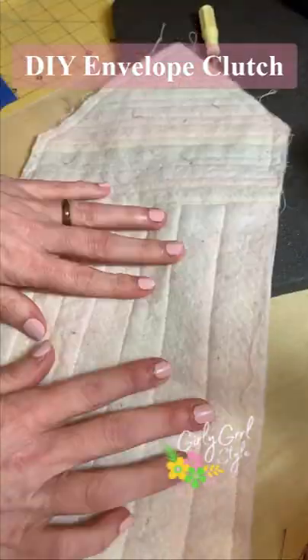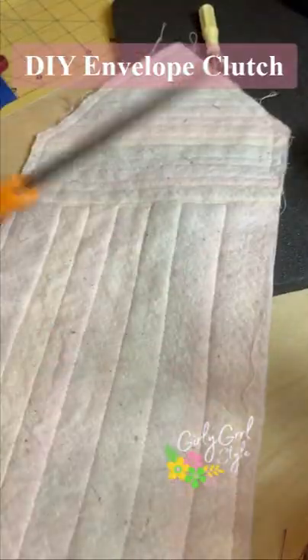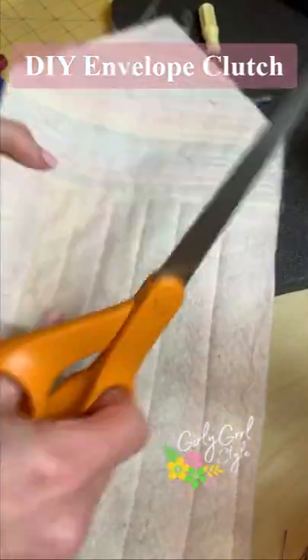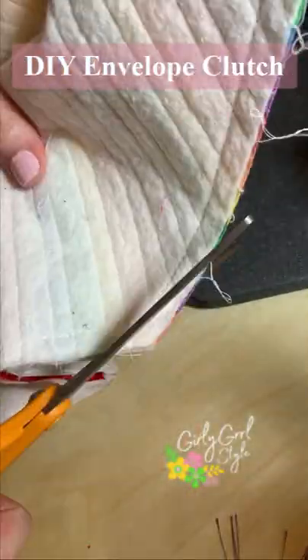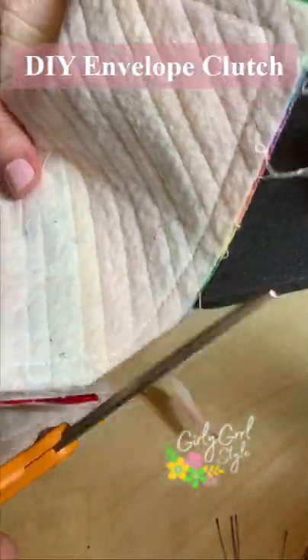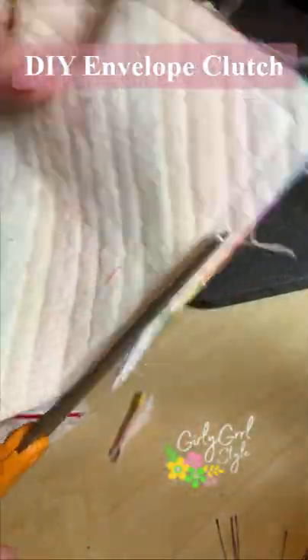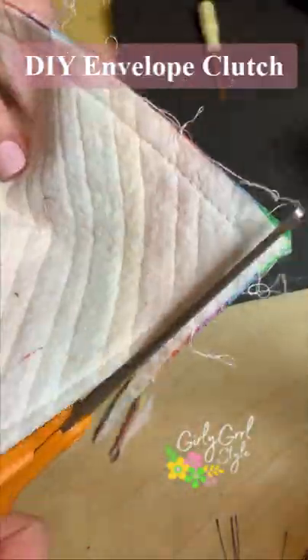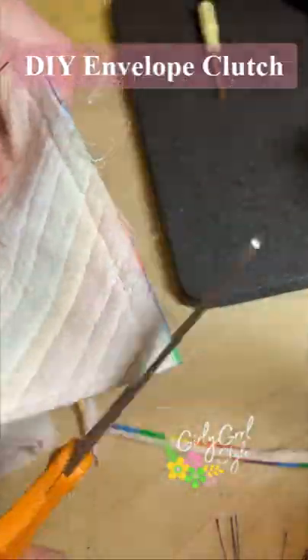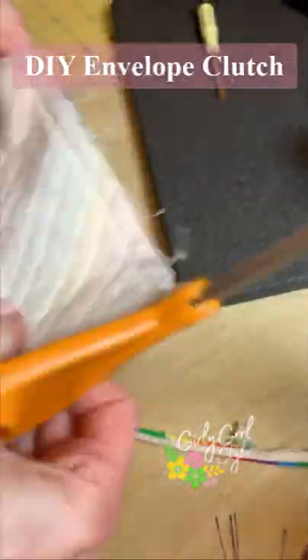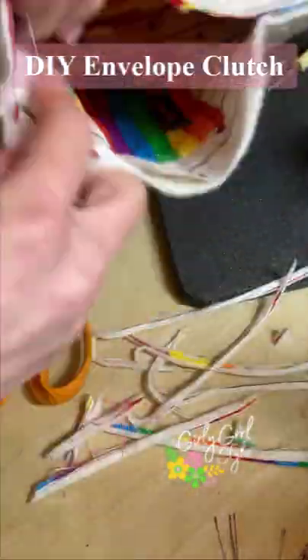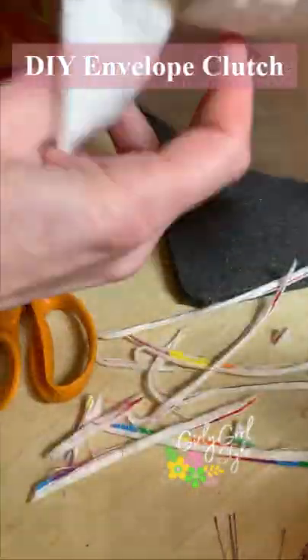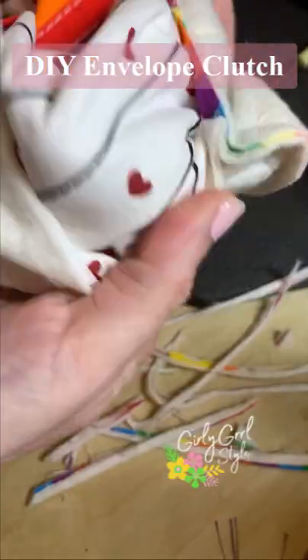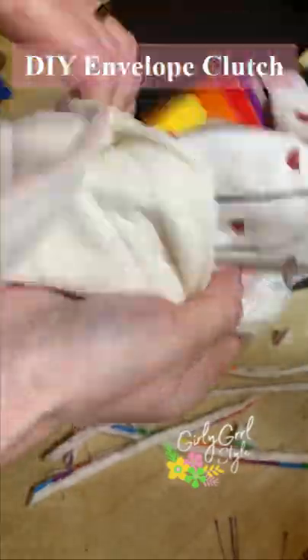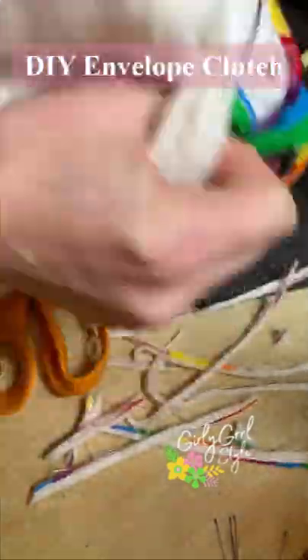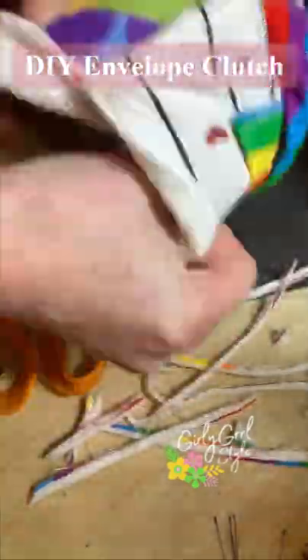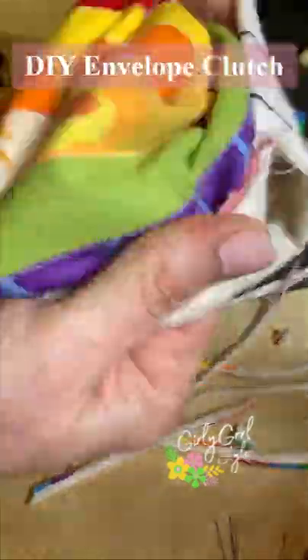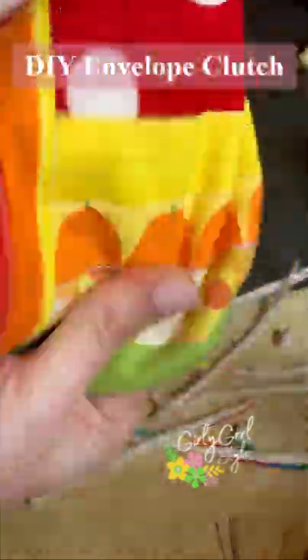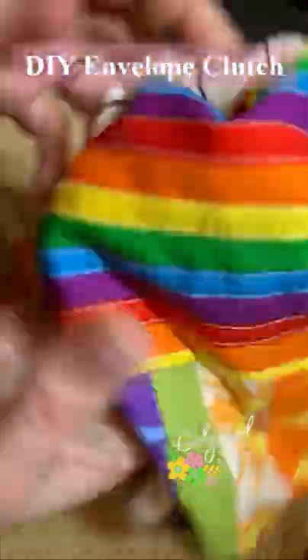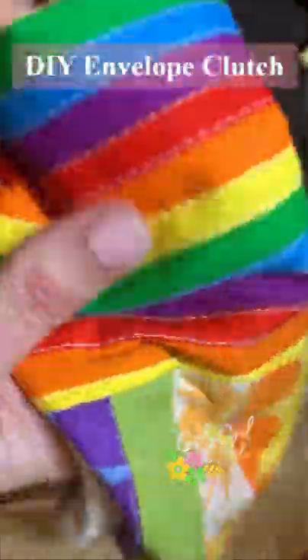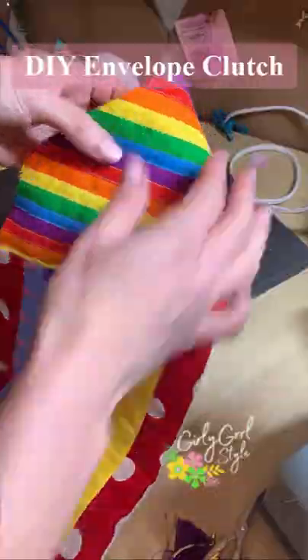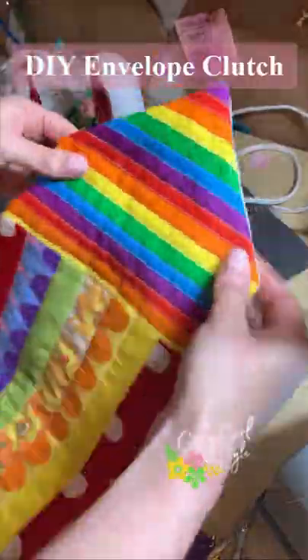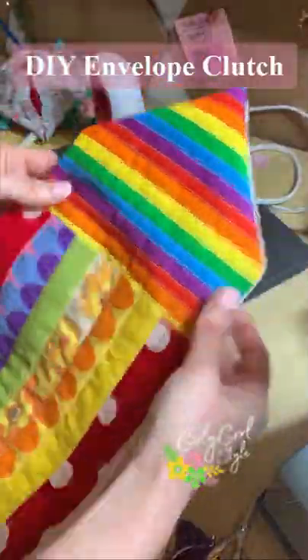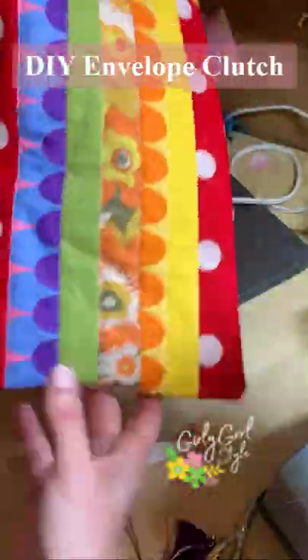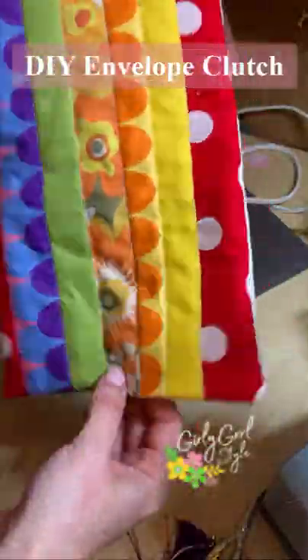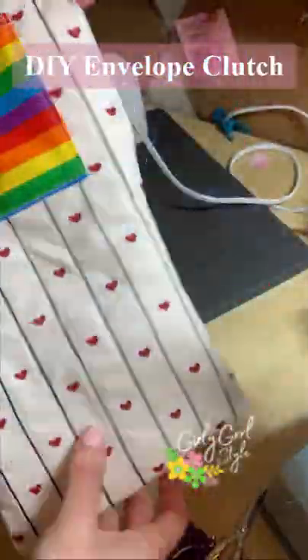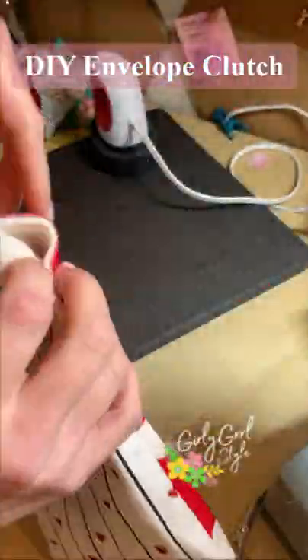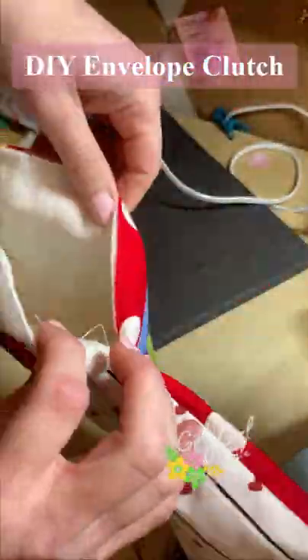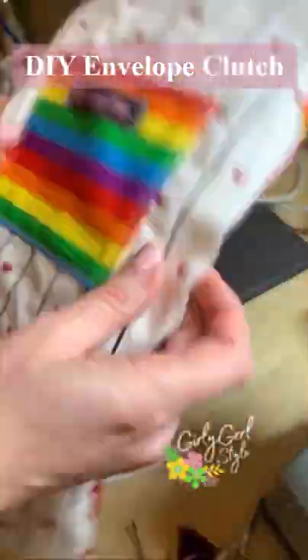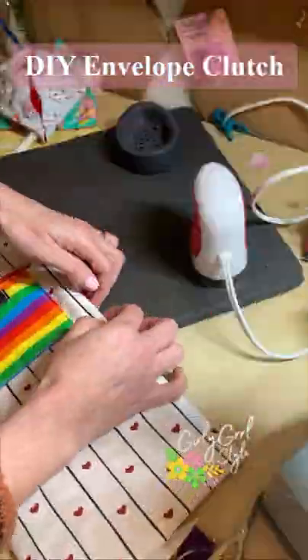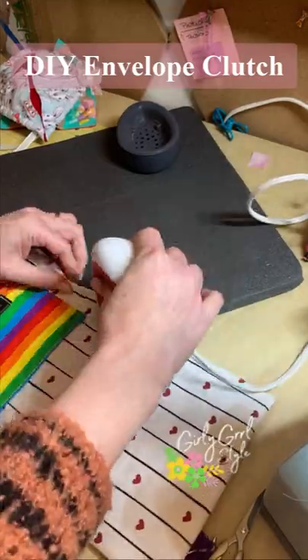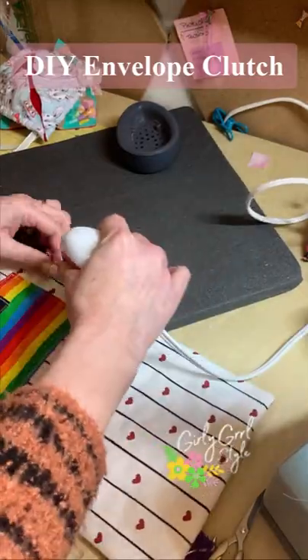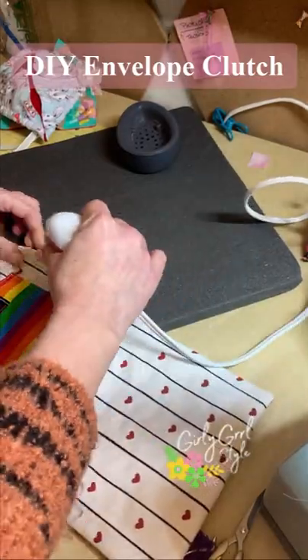After the pieces are sewn together, trim the fabric all the way around and clip the corners before turning right side out. Then press the entire thing, including pressing the open ends to the inside.